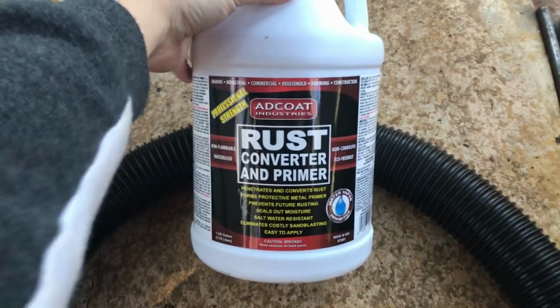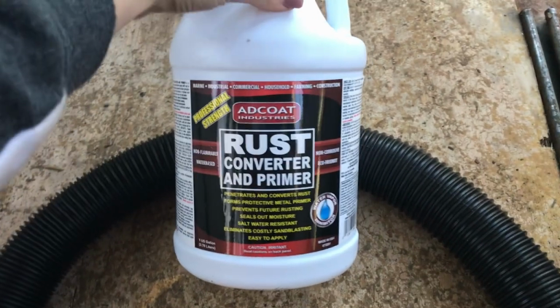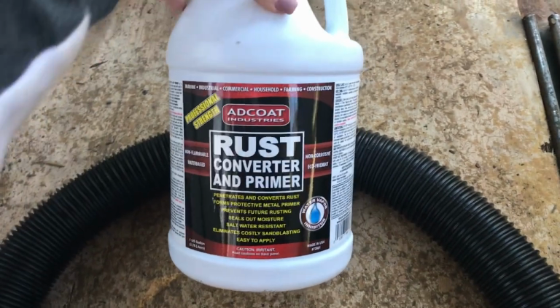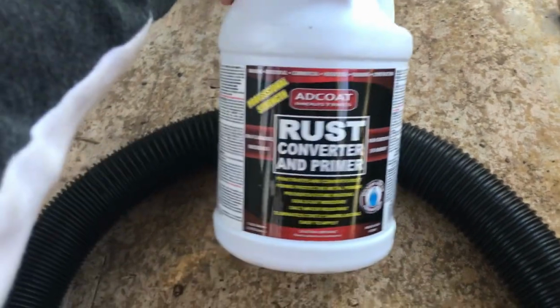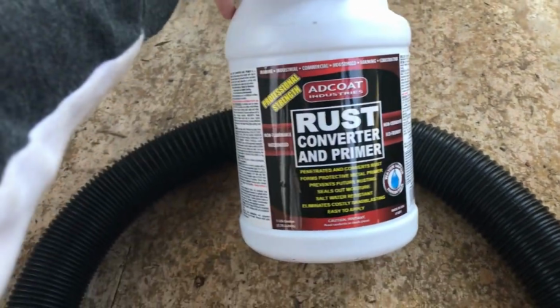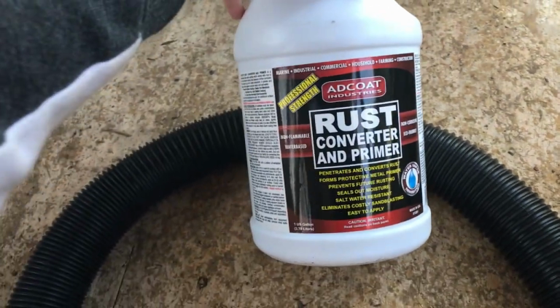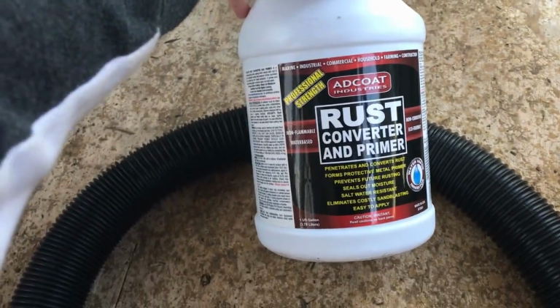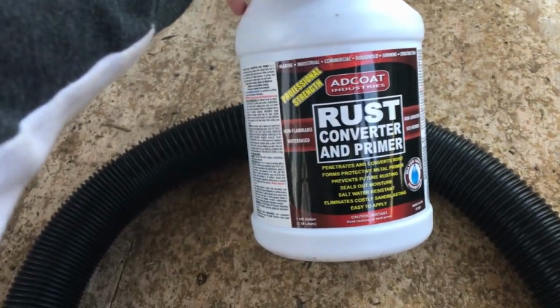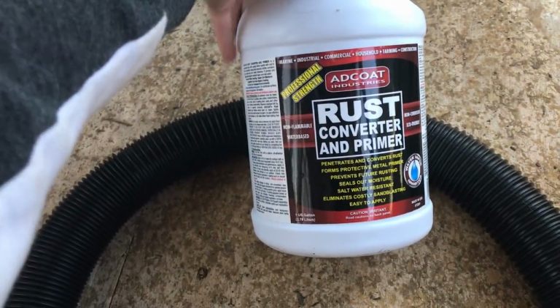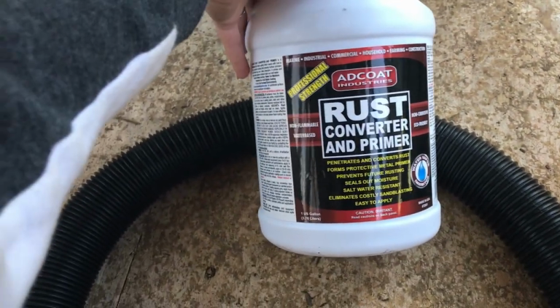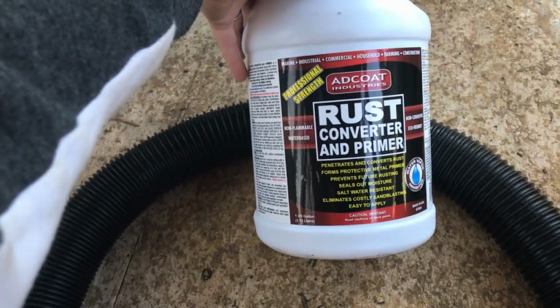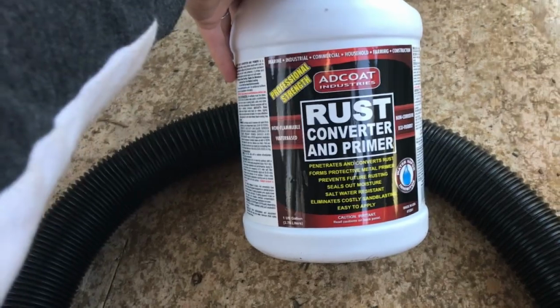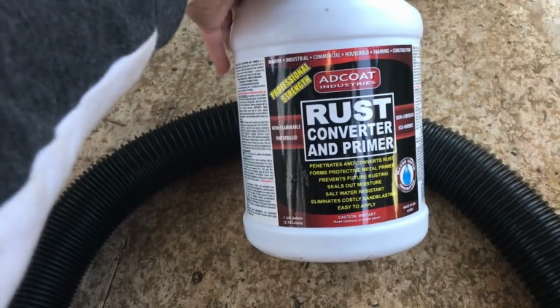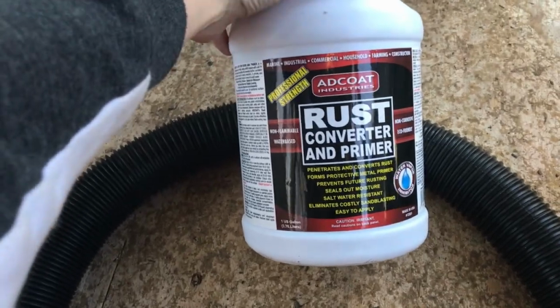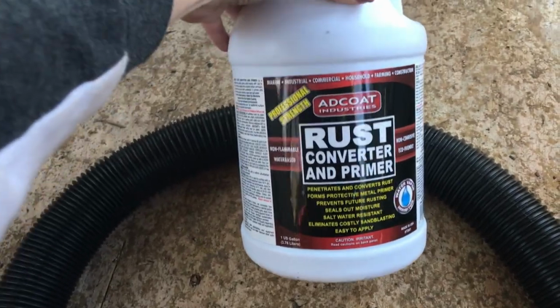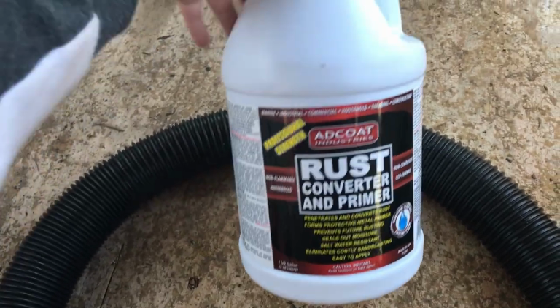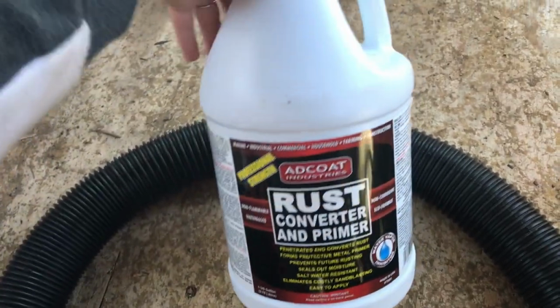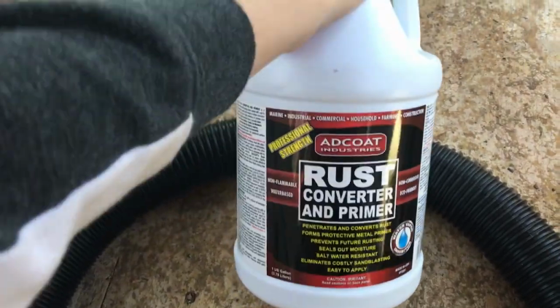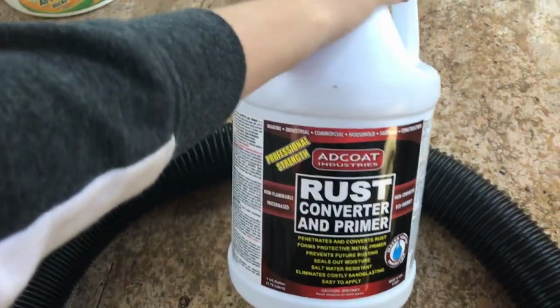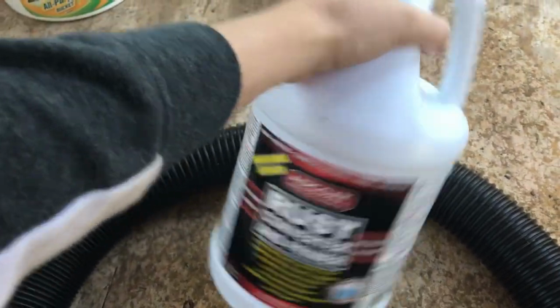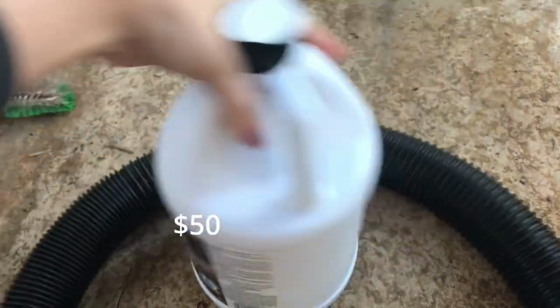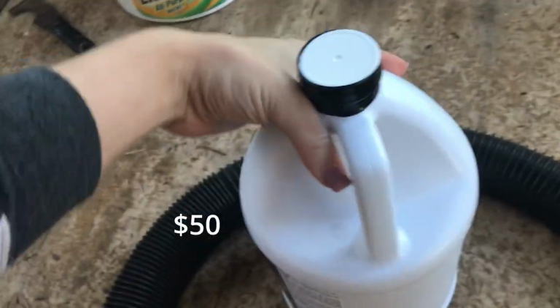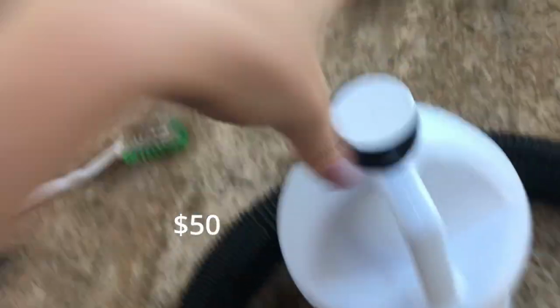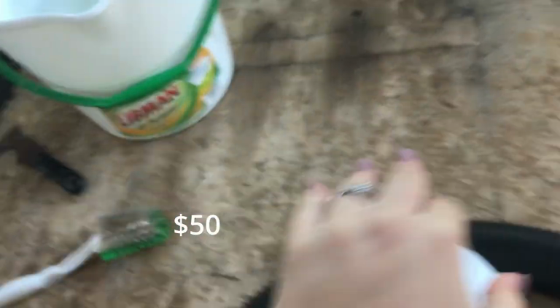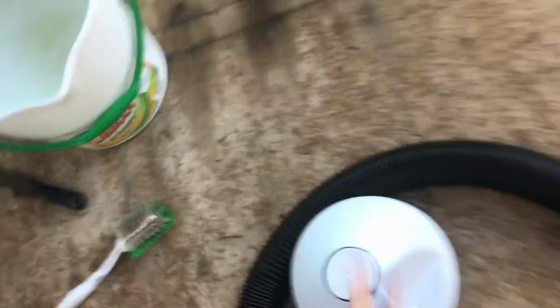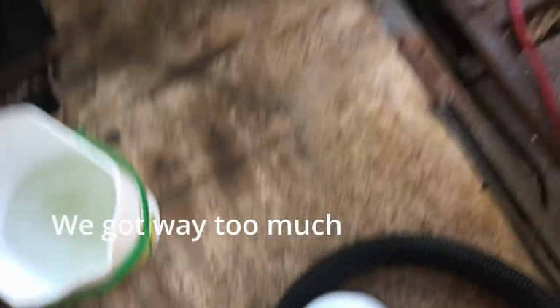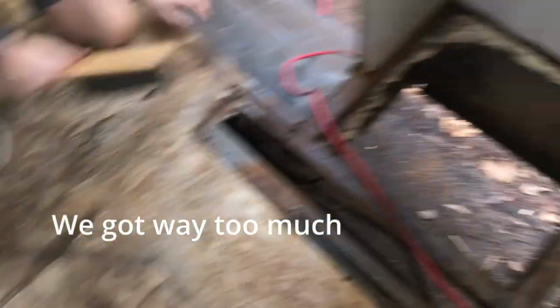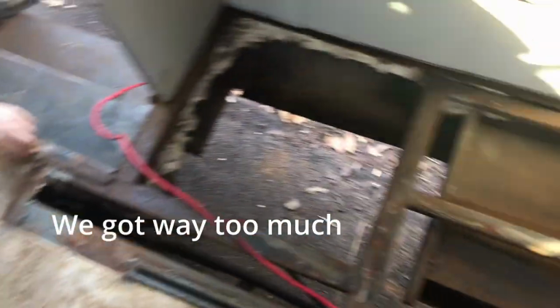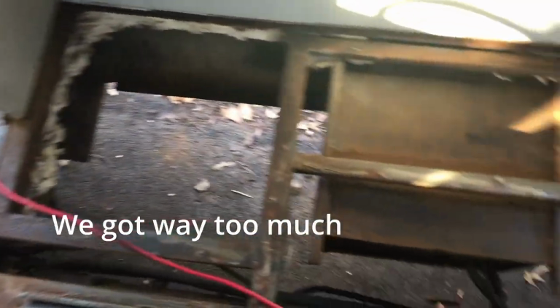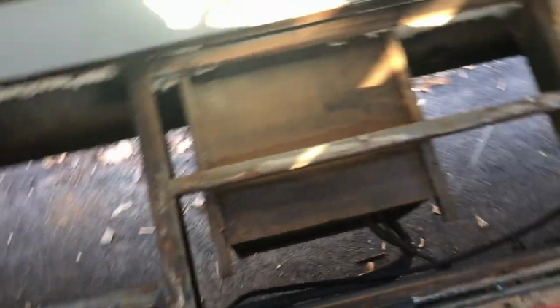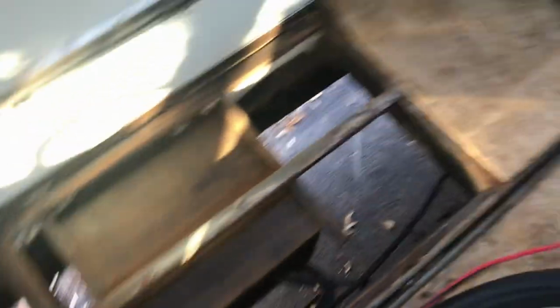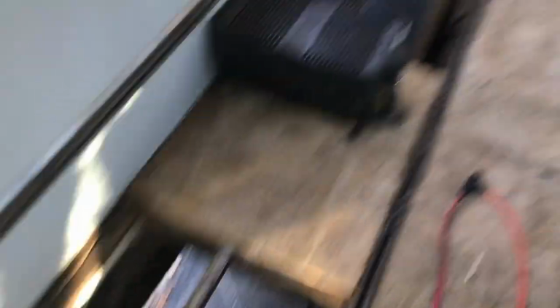So we're gonna be using this Add Coat Industries rust converter and primer. Got it off Amazon for like 50 bucks, got a gallon. Hopefully it'll be enough — we're just gonna coat the whole frame.